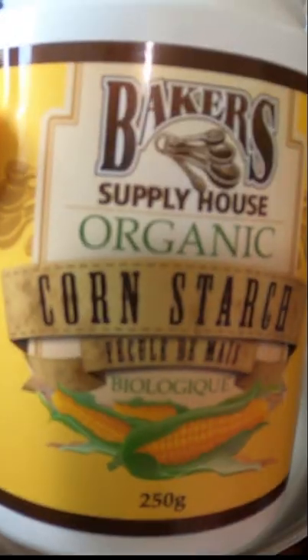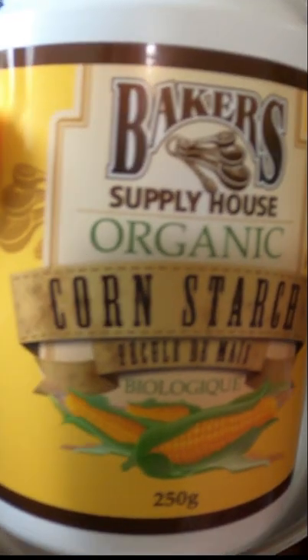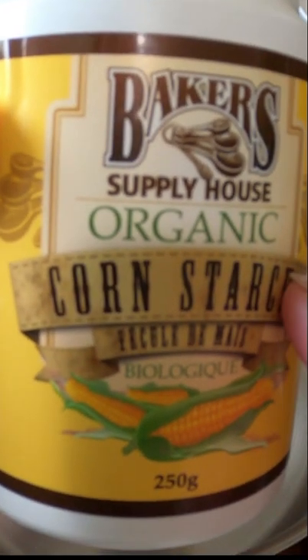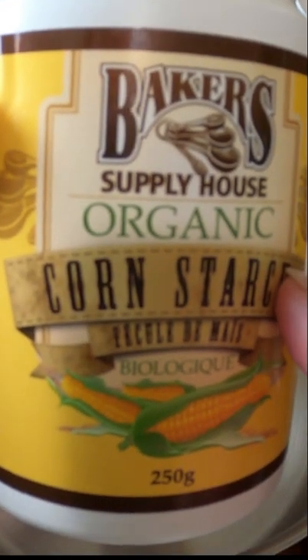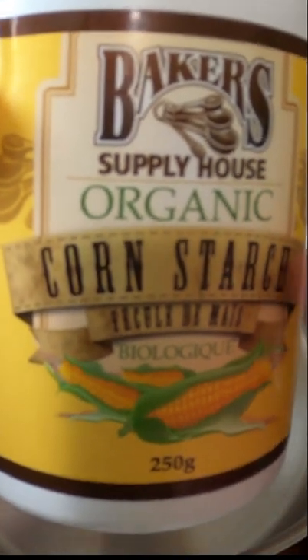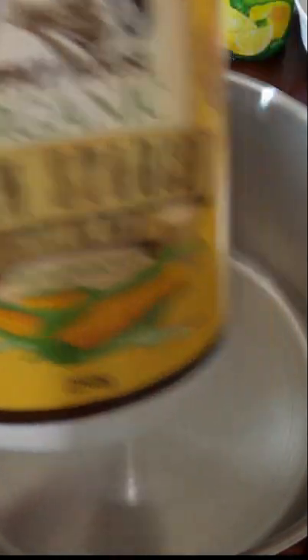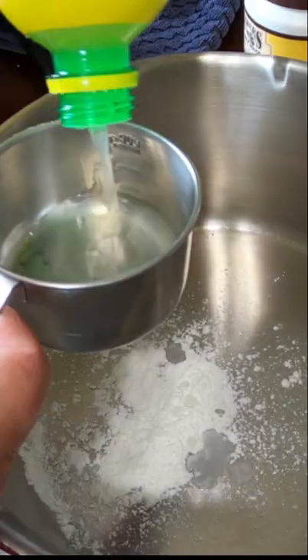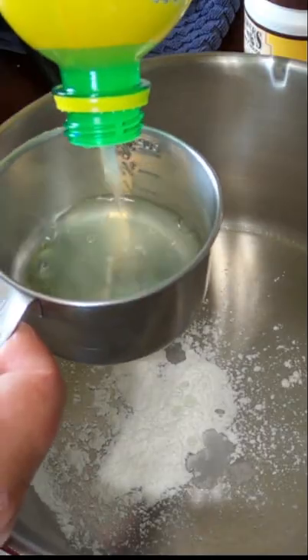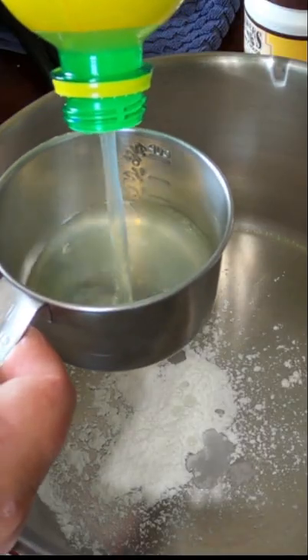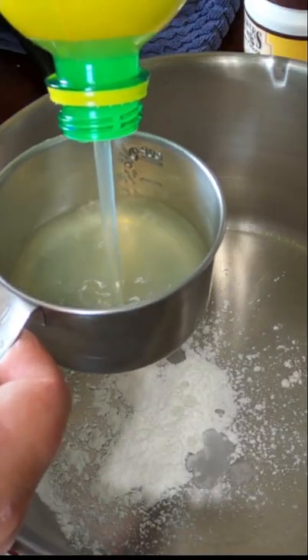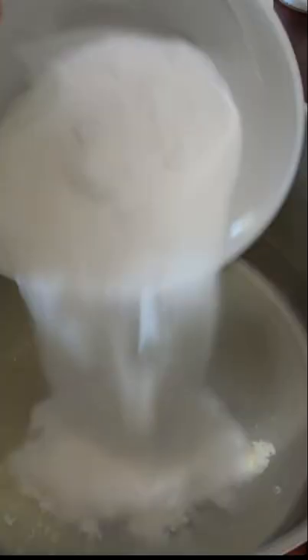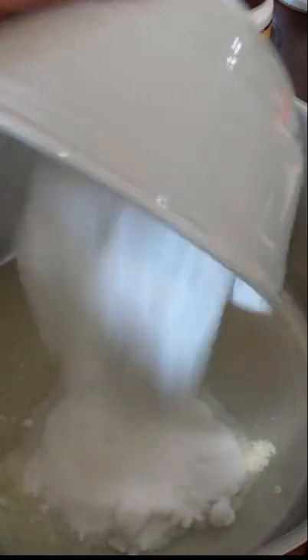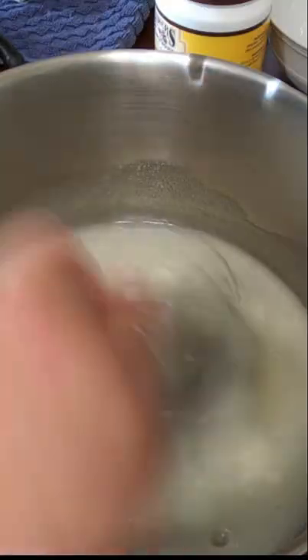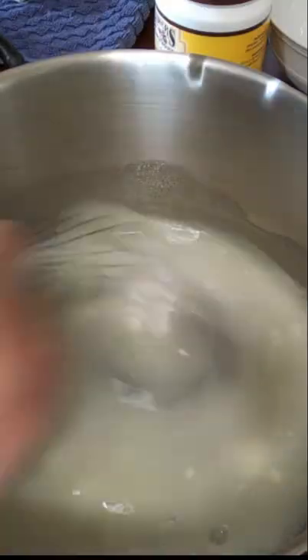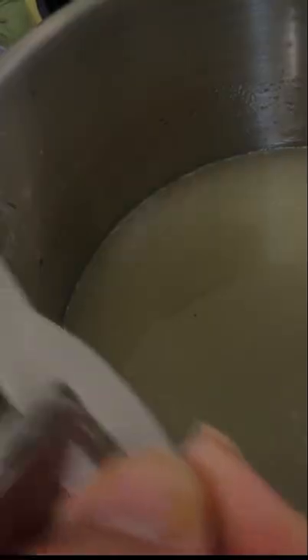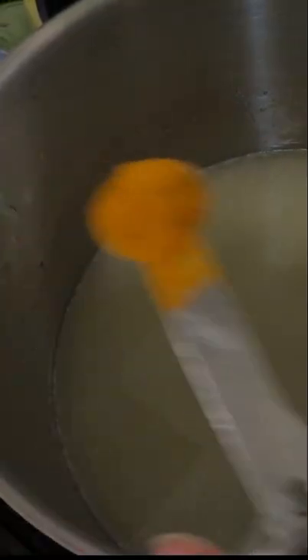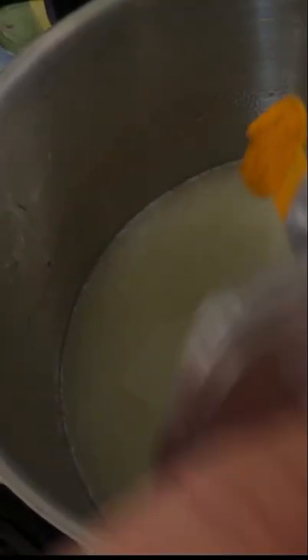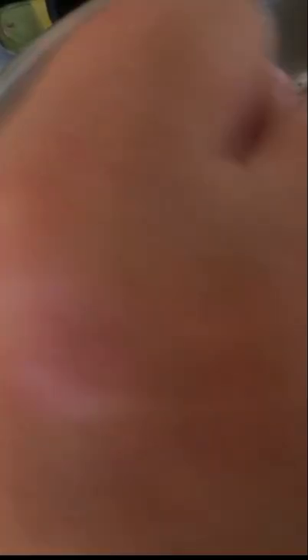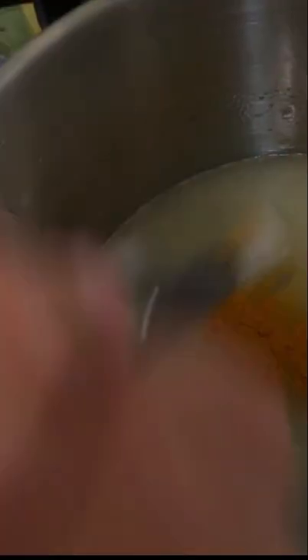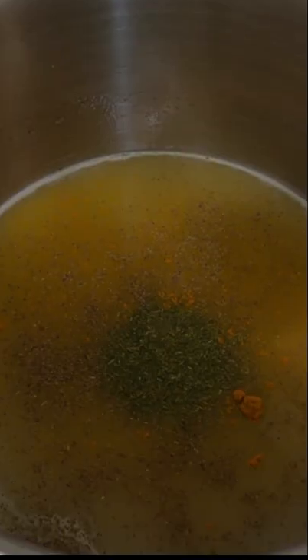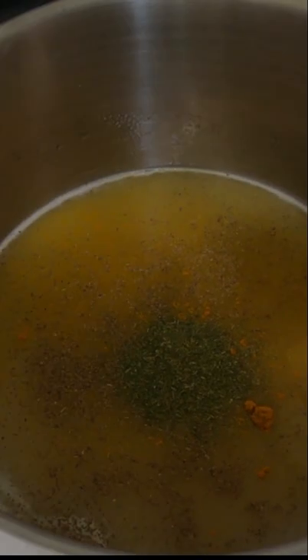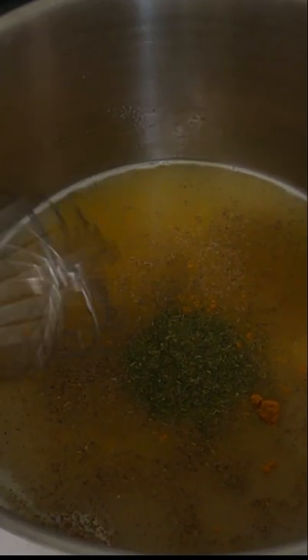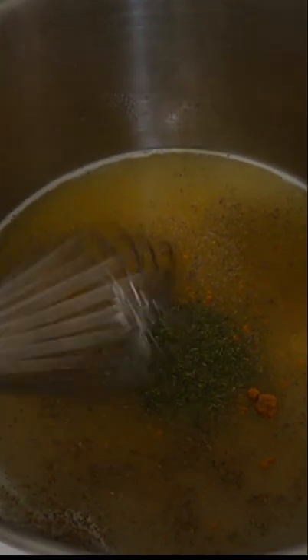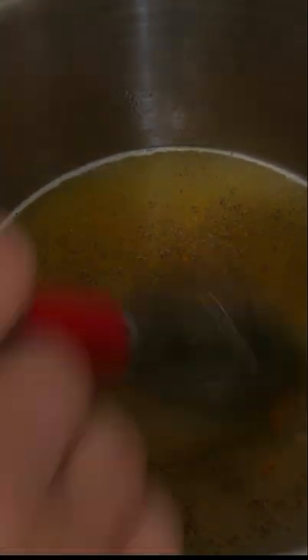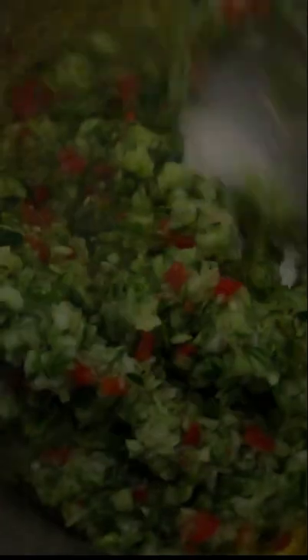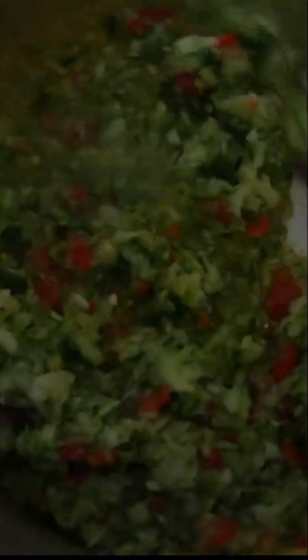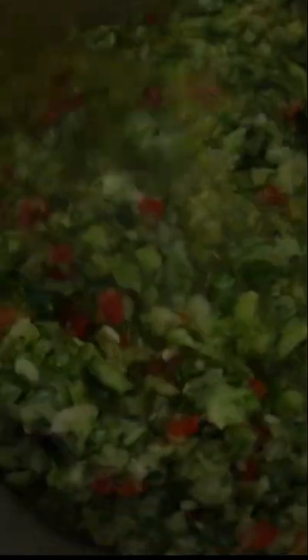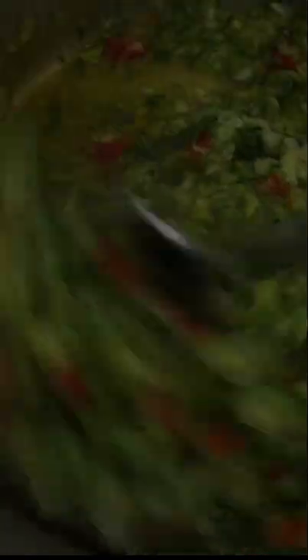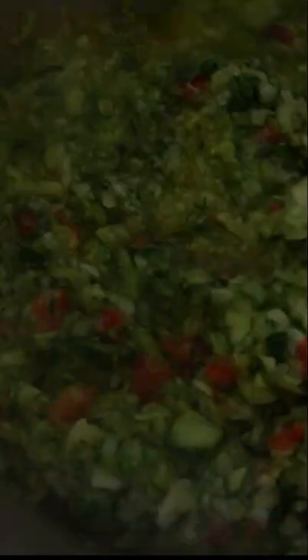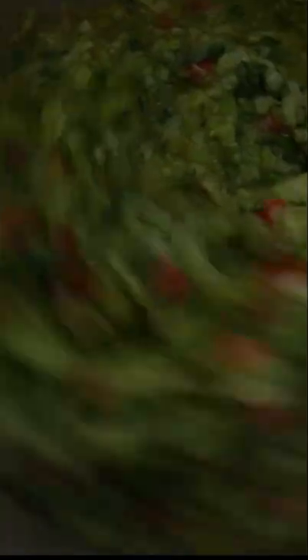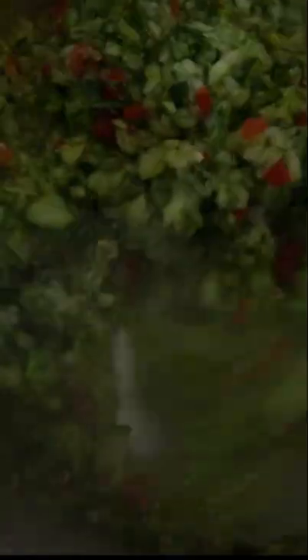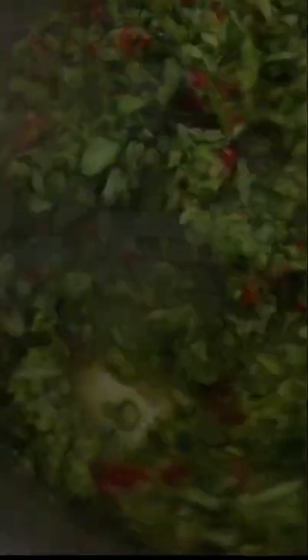One and a half teaspoons of cornstarch, cane sugar, a quarter teaspoon. I'm just going to whisk this in. Now we're going to mix the cucumbers in with the gel.